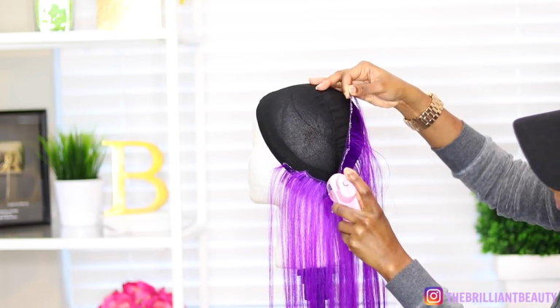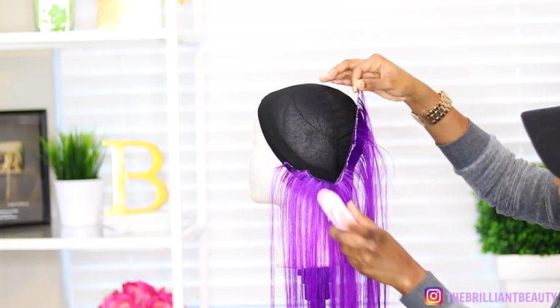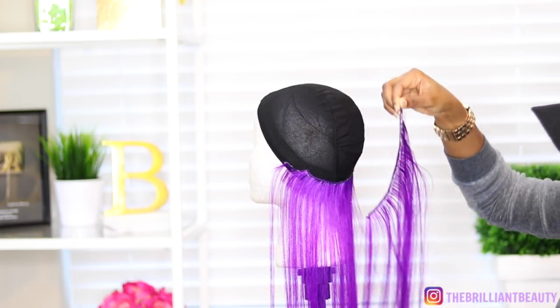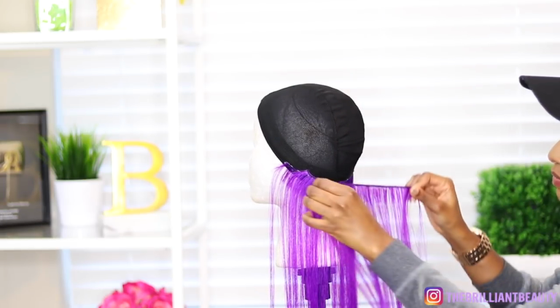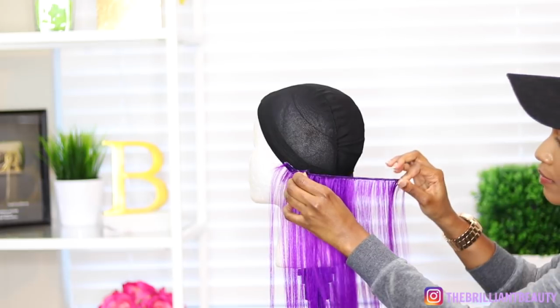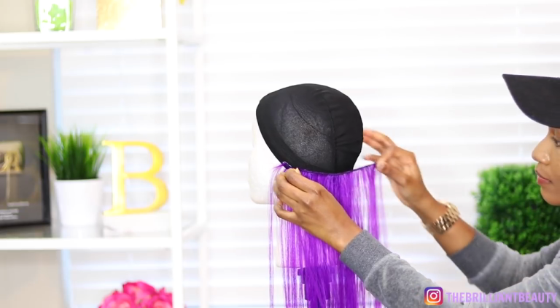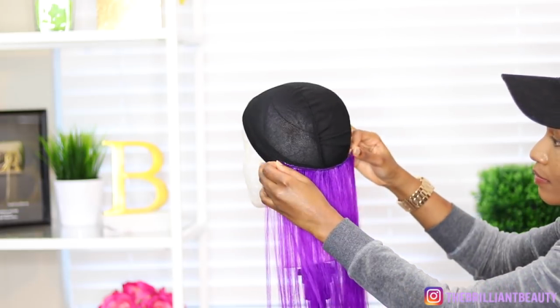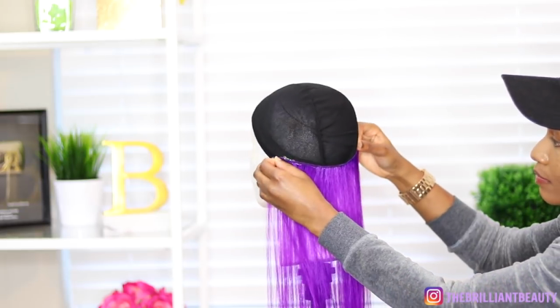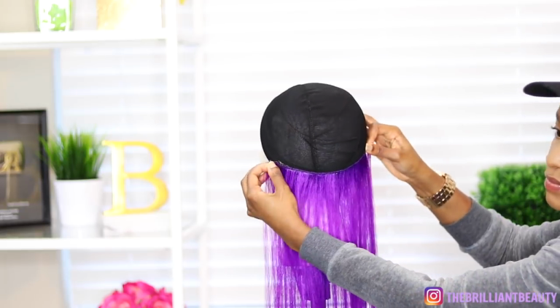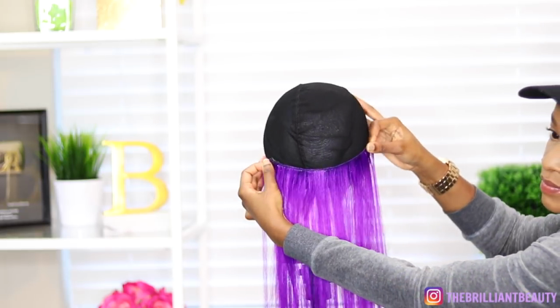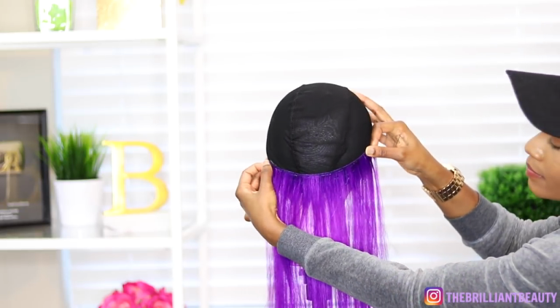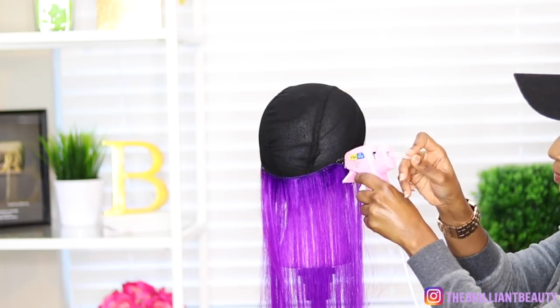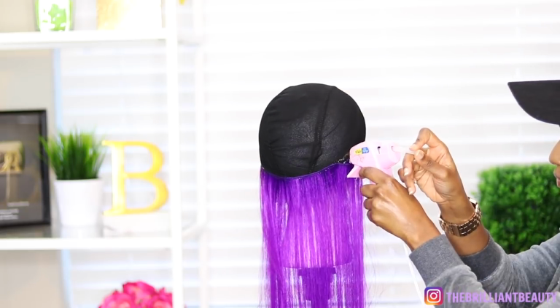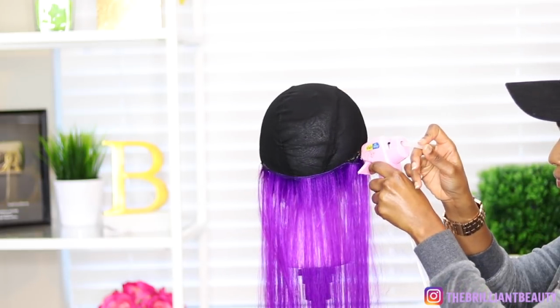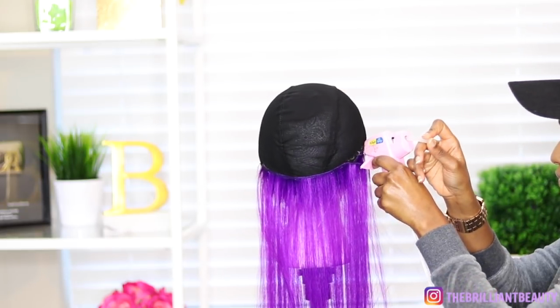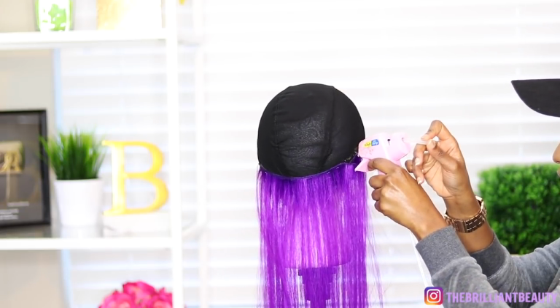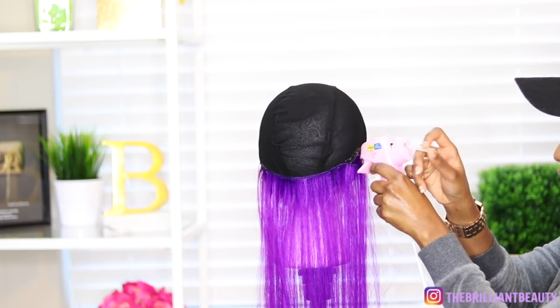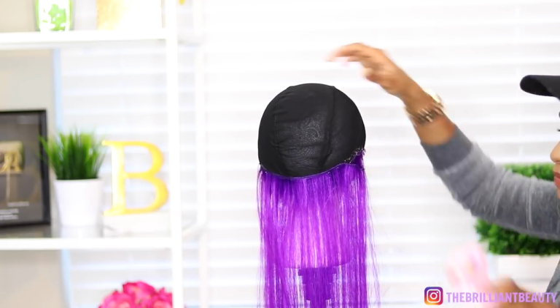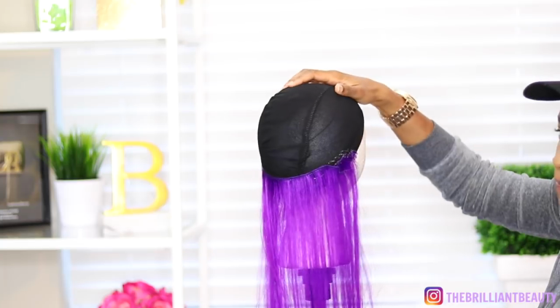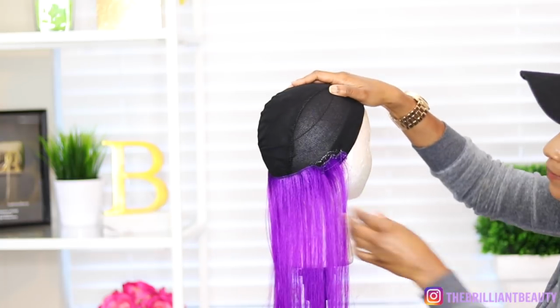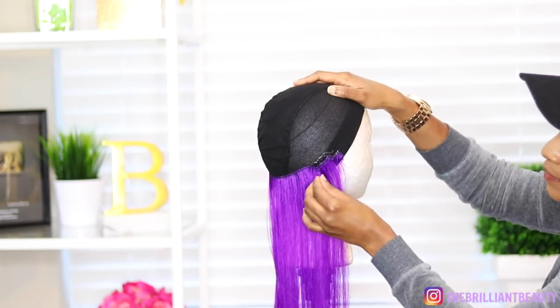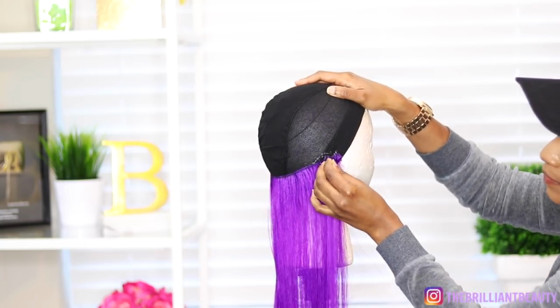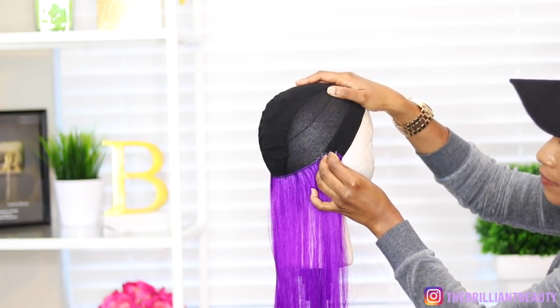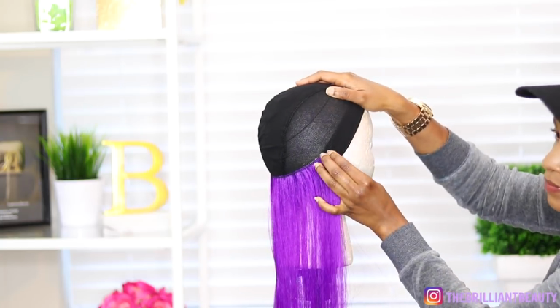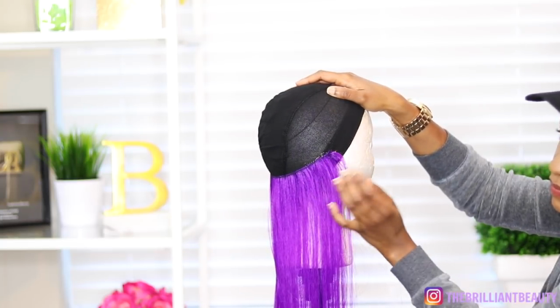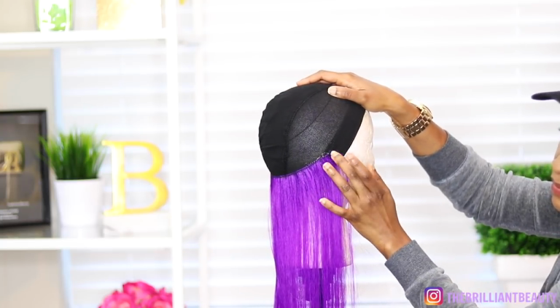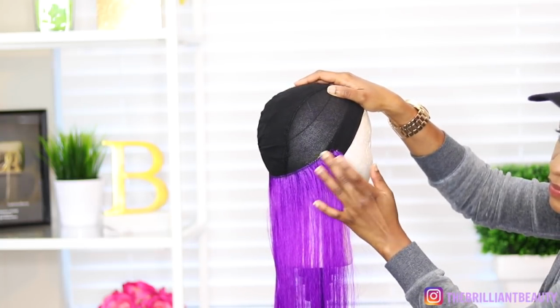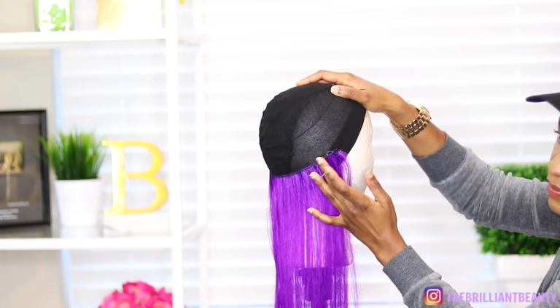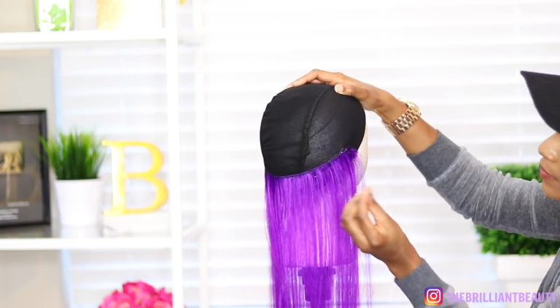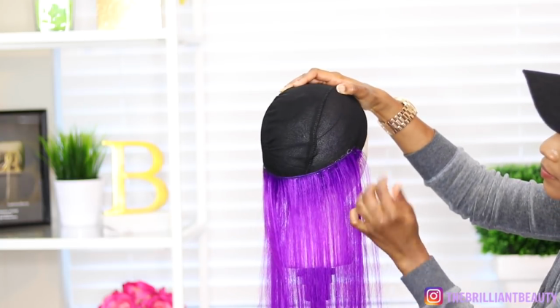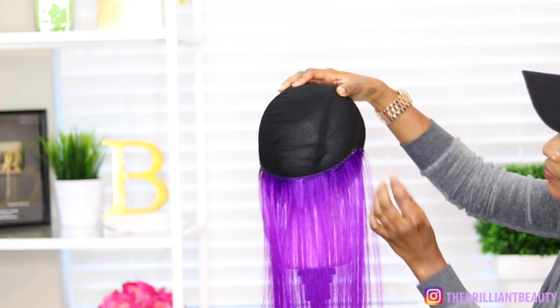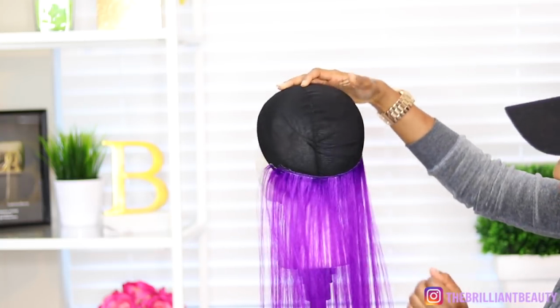For this specific type of hair, I'm laying the wefts as close together as possible, and I even had hair left over so that's totally fine. I'm going to do that same method in a U shape all the way to the front.